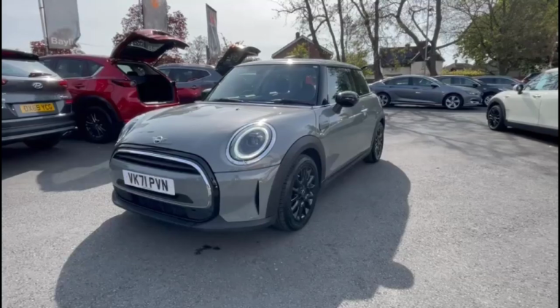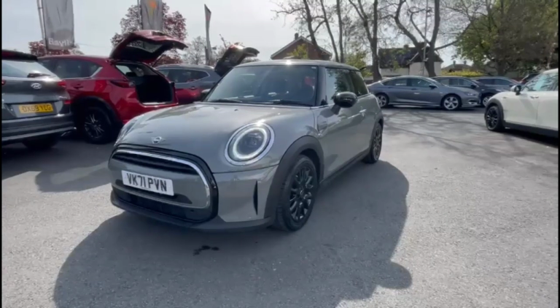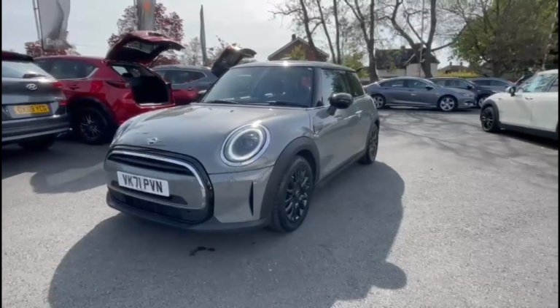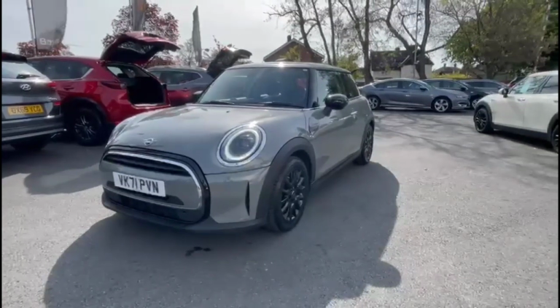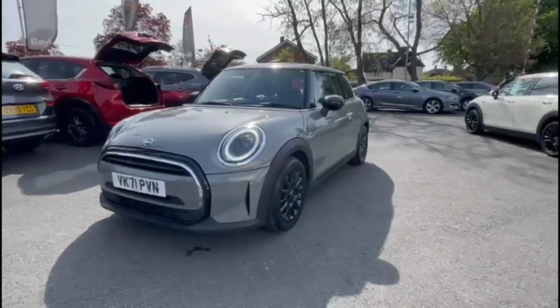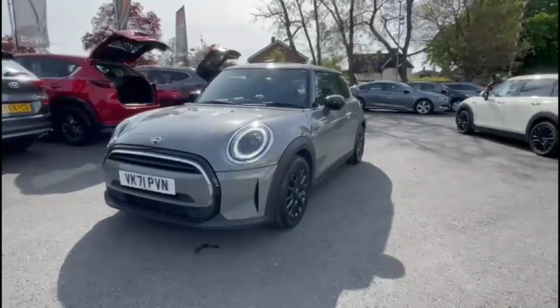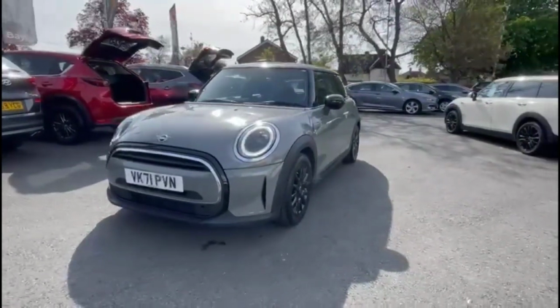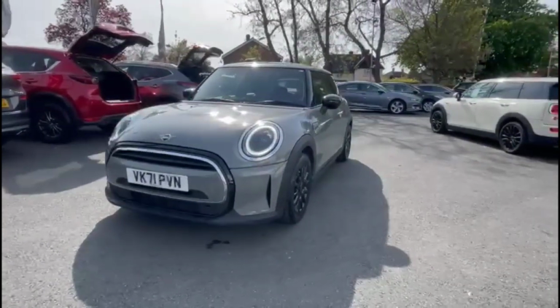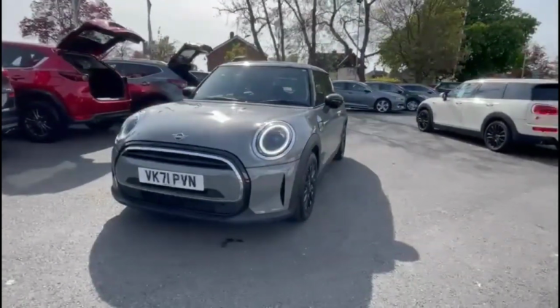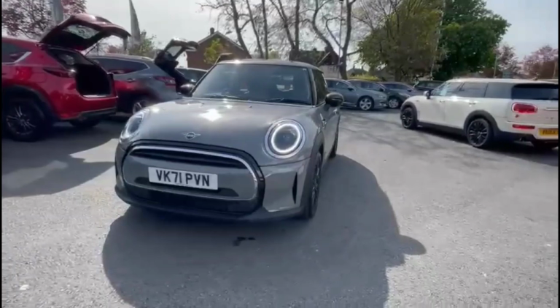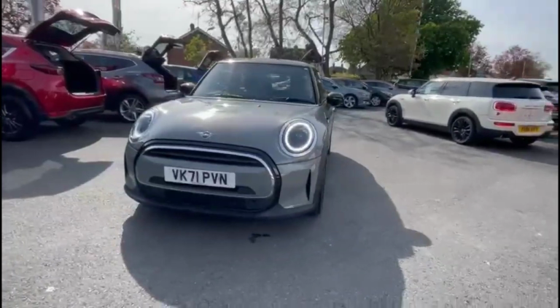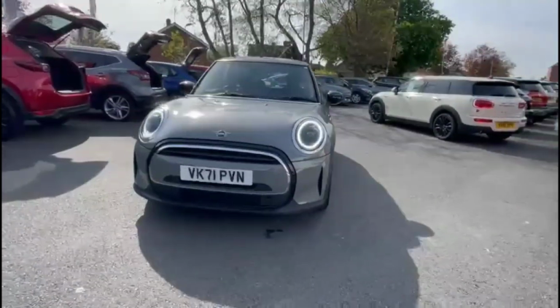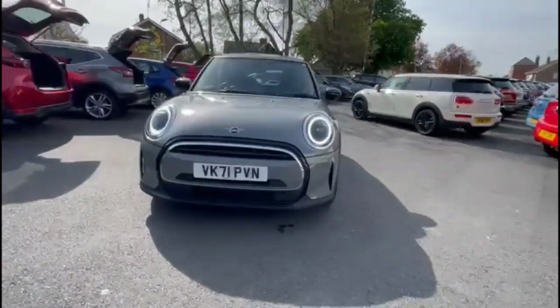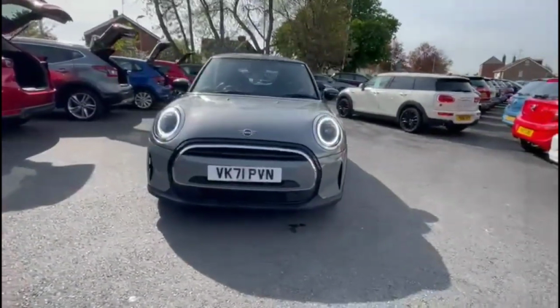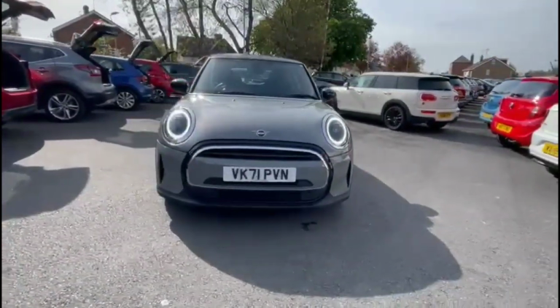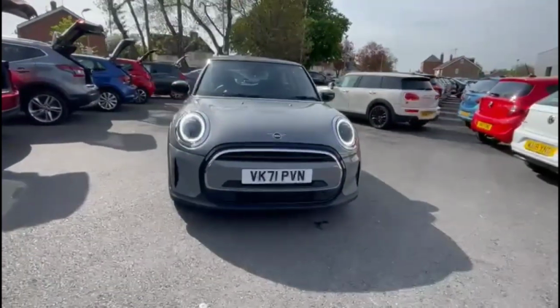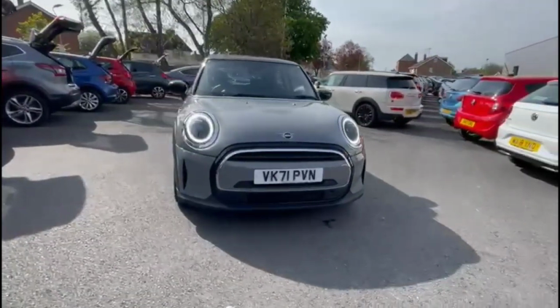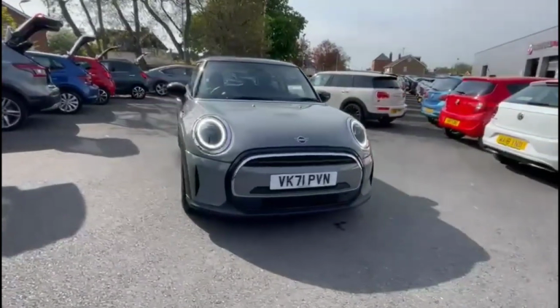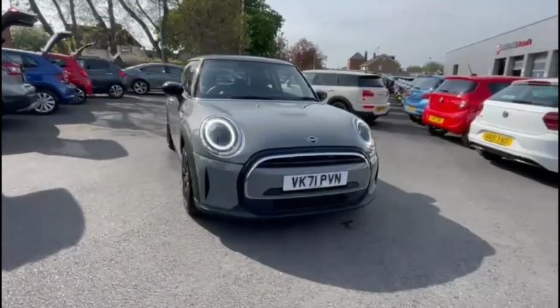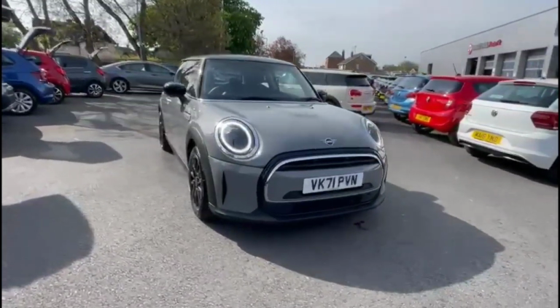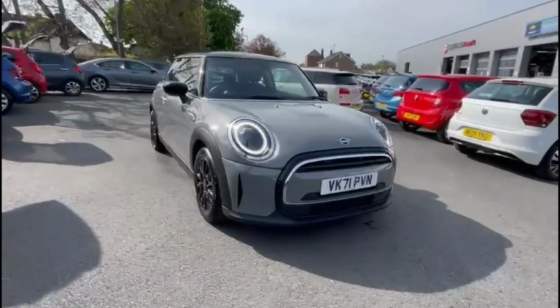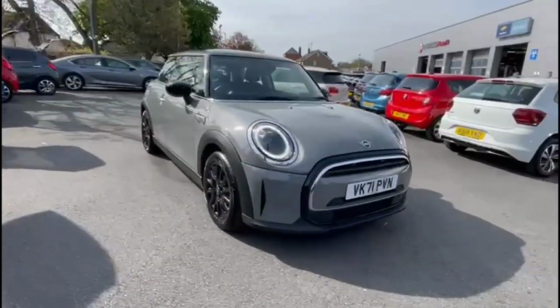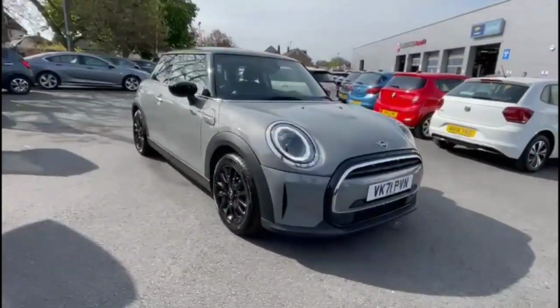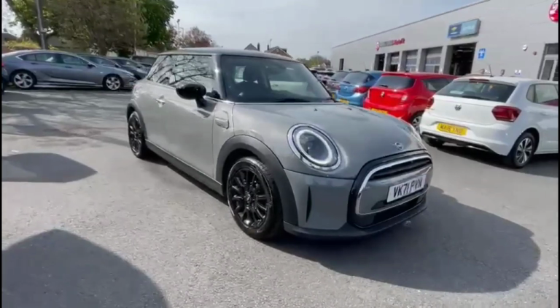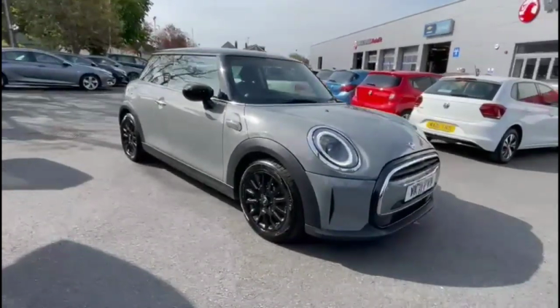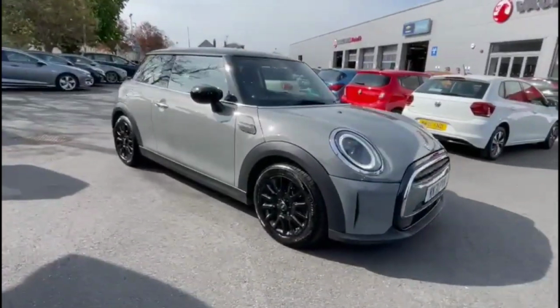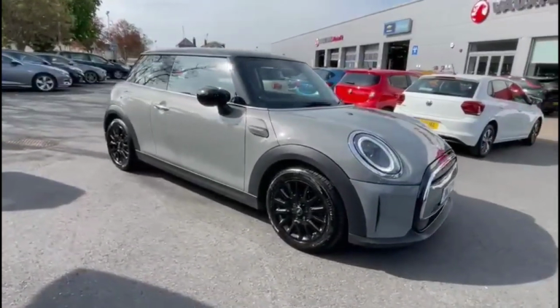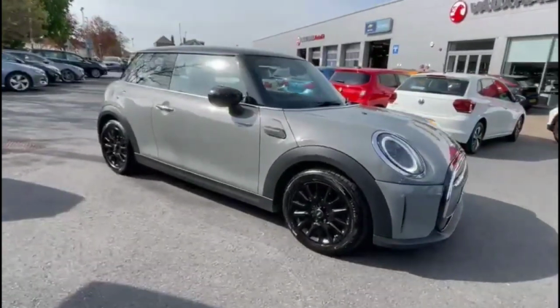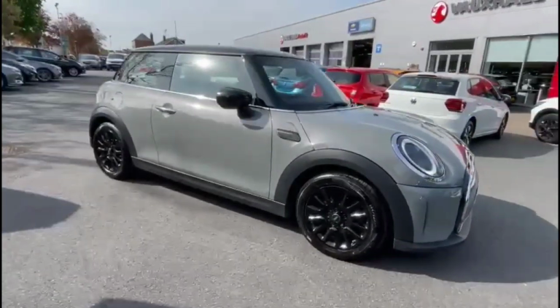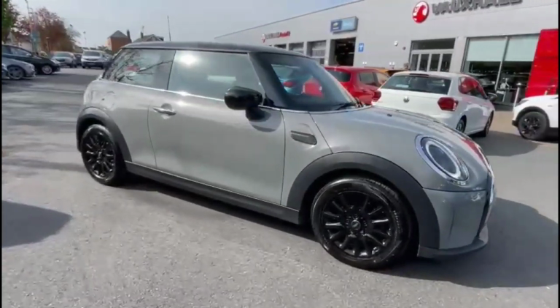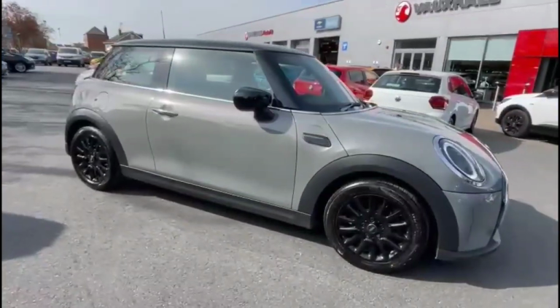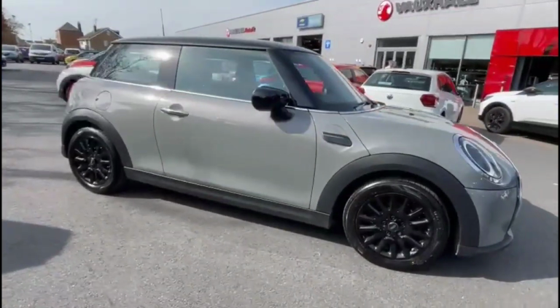Hello and welcome to Baylis Vauxhall. Today we're reviewing a Mini Cooper Classic 1.5 petrol. This vehicle has covered 11,096 miles and is finished in grey. It also comes with Baylis warranty with the option to extend it to about 36 months.